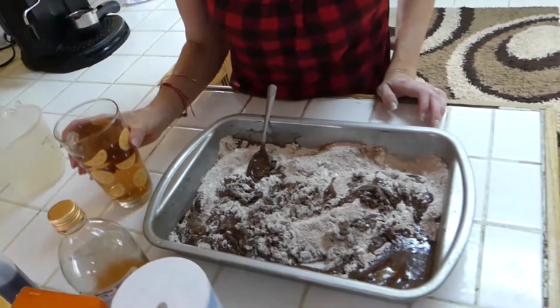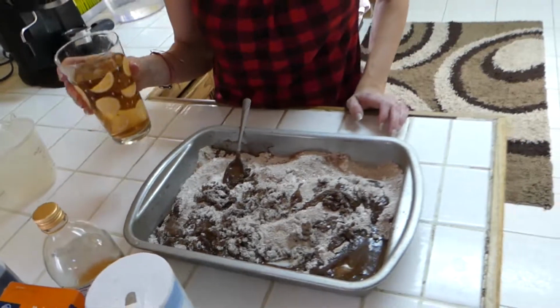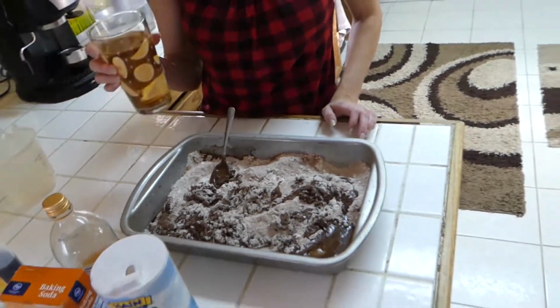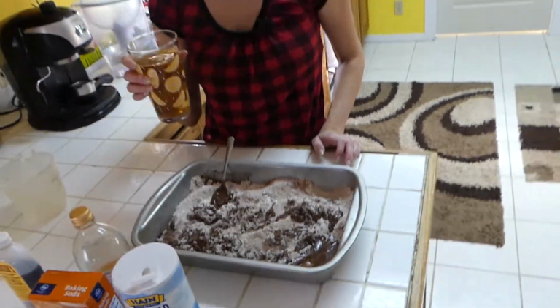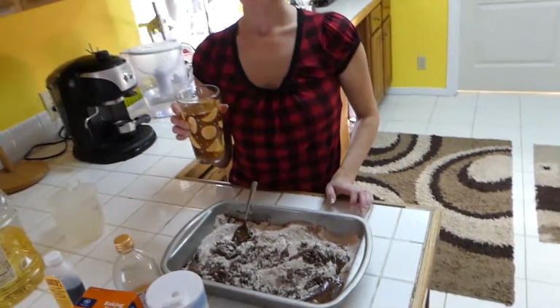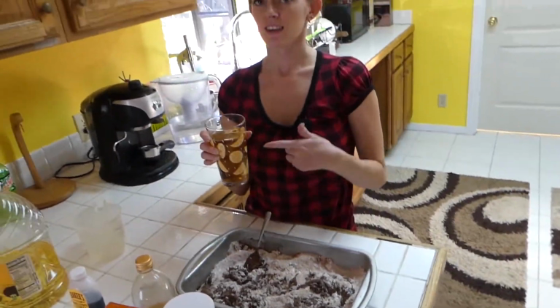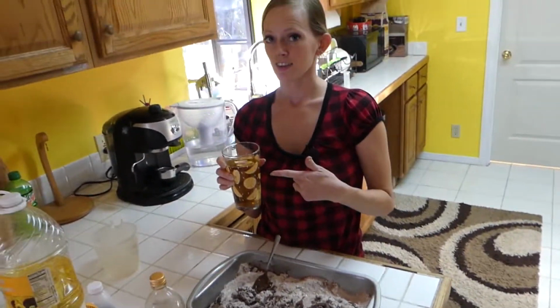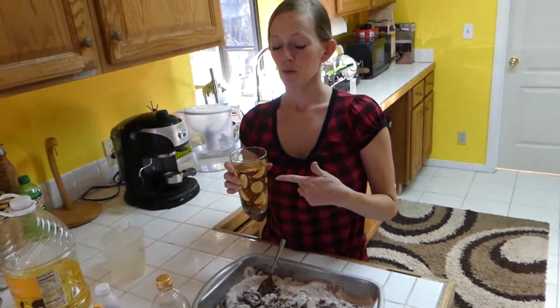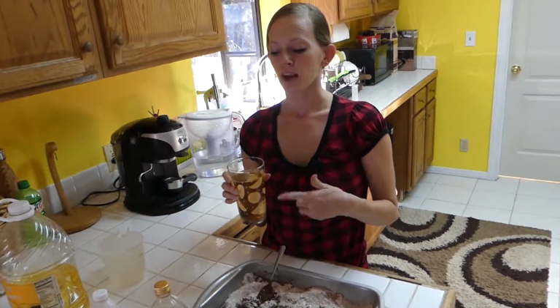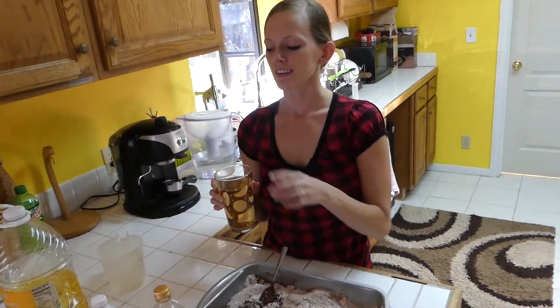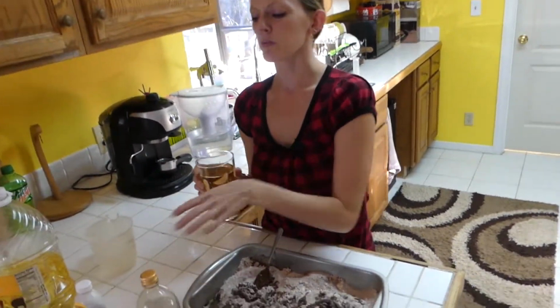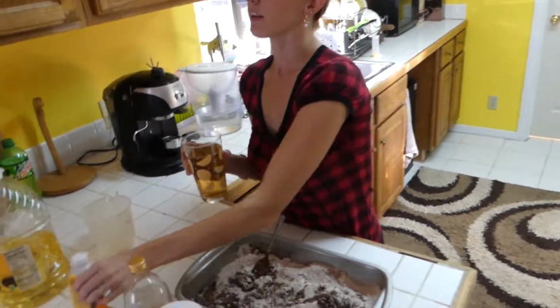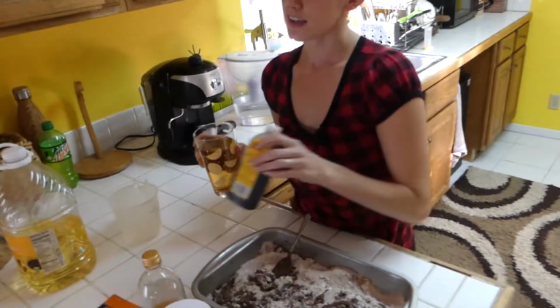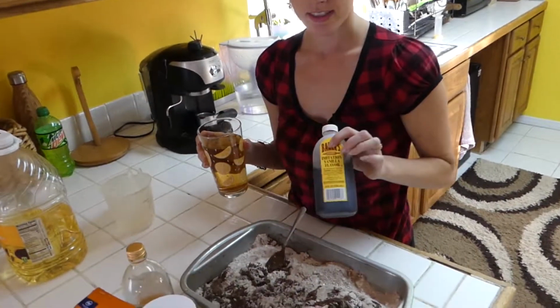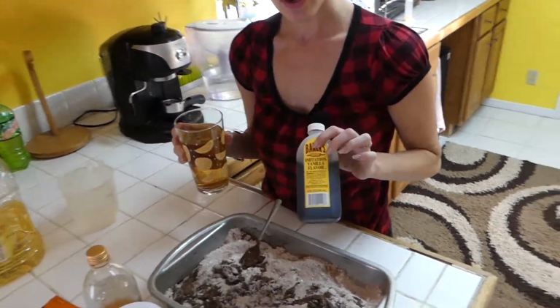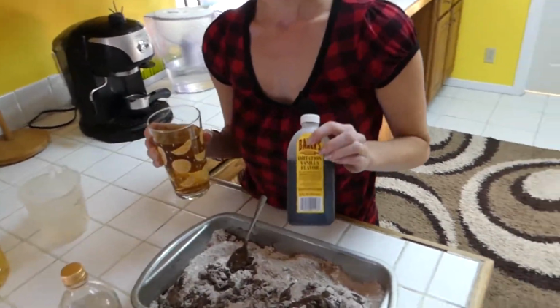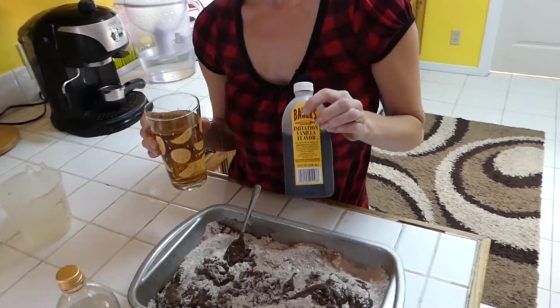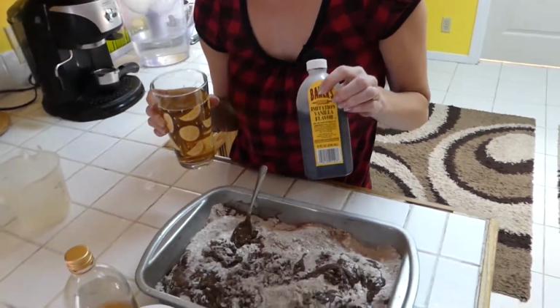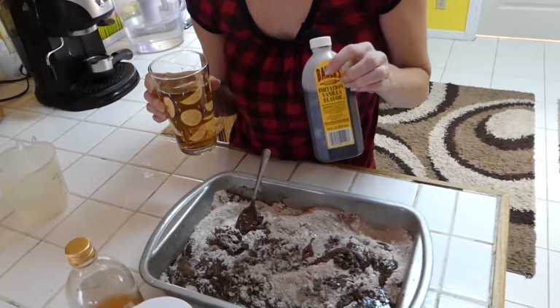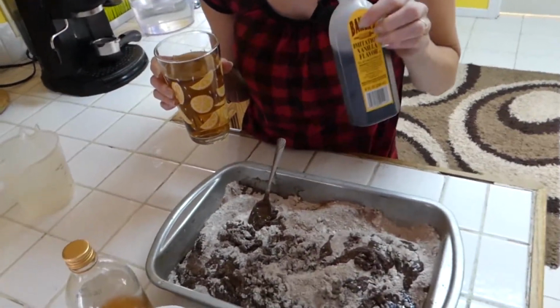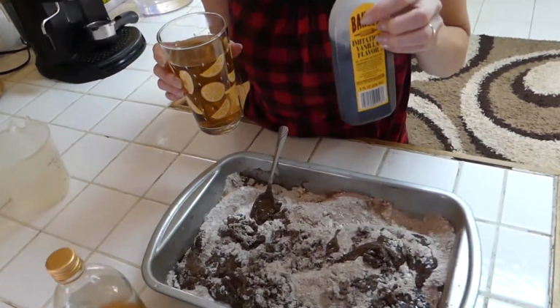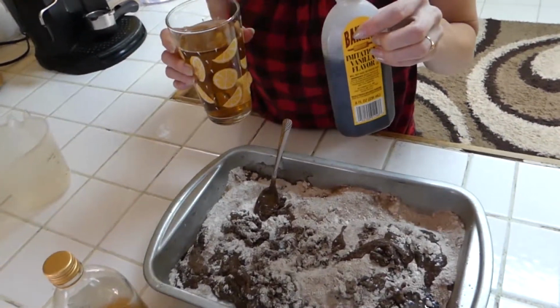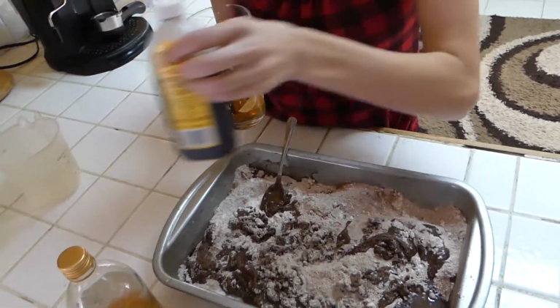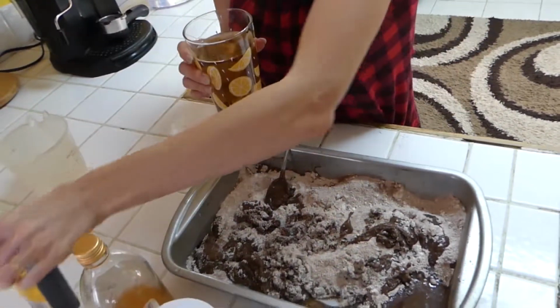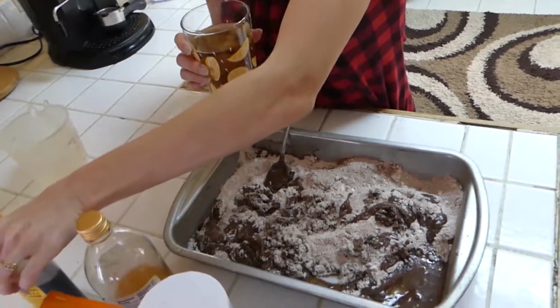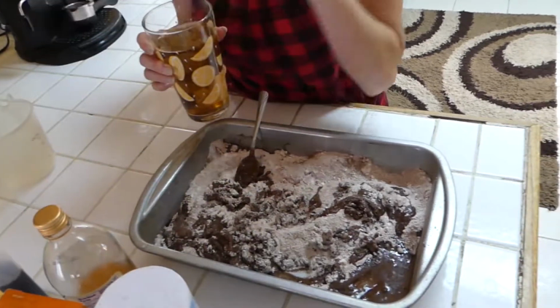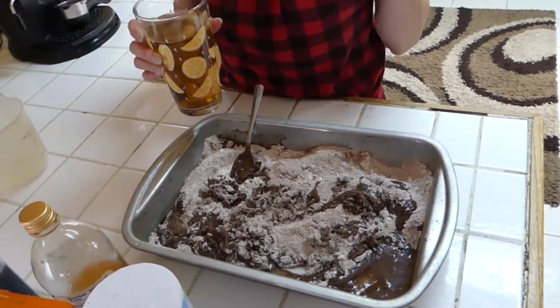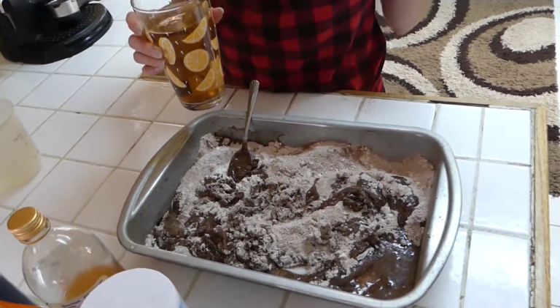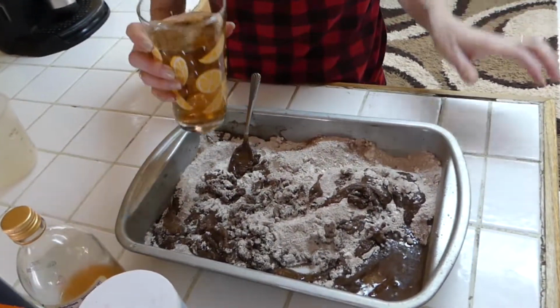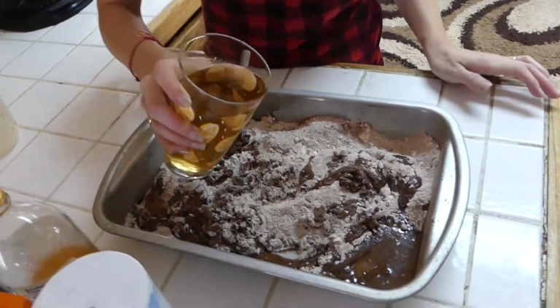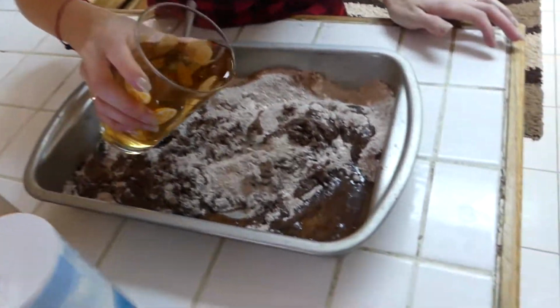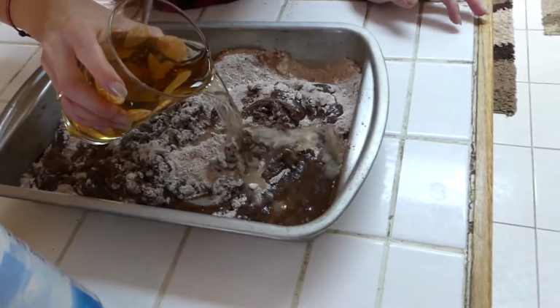We're going to add our water. If you wonder why it's funny looking, this is not the color of our water — we added a little bit more vanilla, because as you can see, we have imitation vanilla rather than the actual vanilla extract. So we added a little bit more for flavor. You can do that; you don't have to.